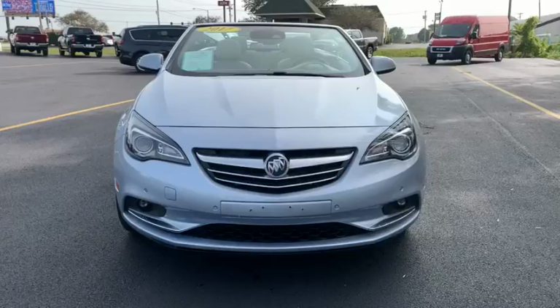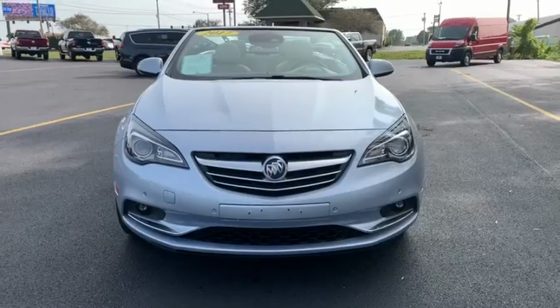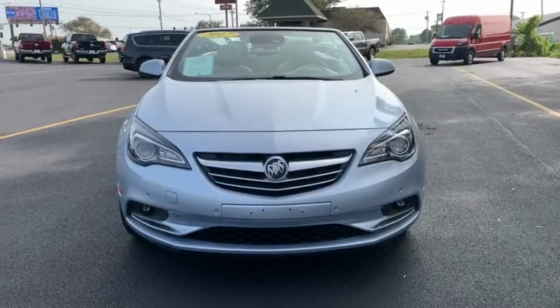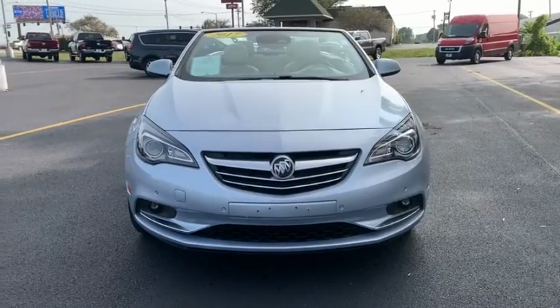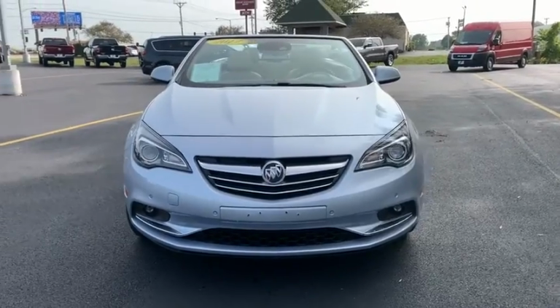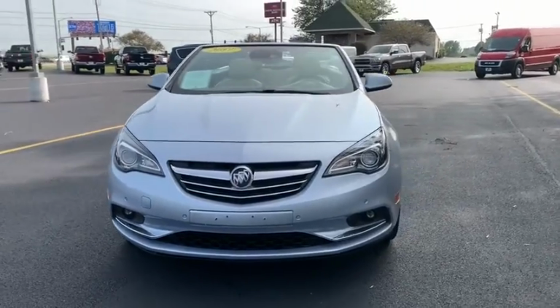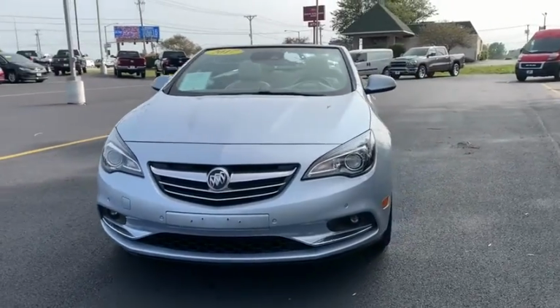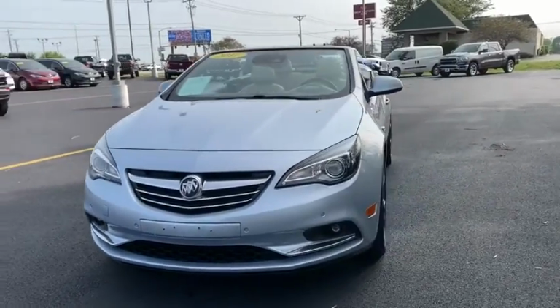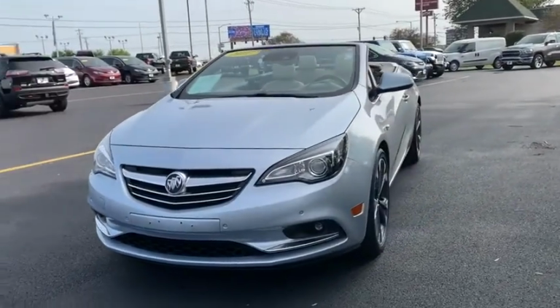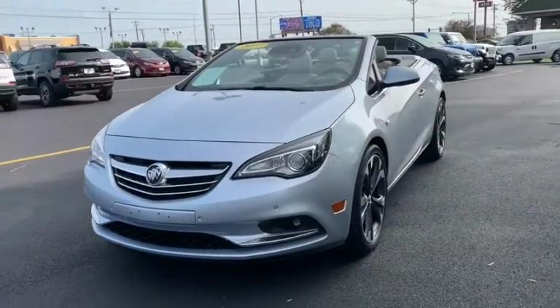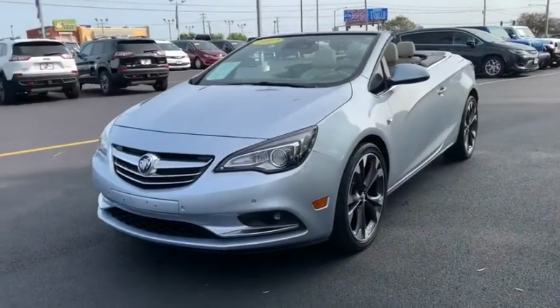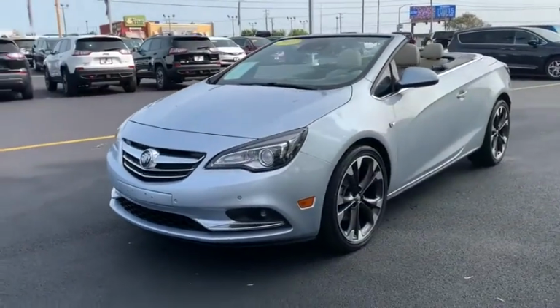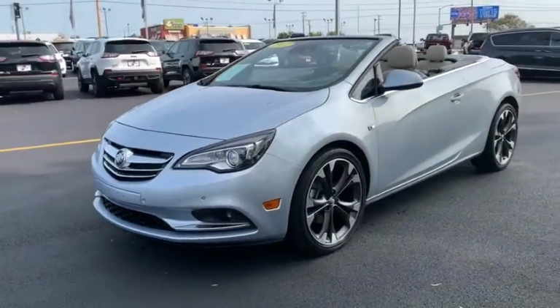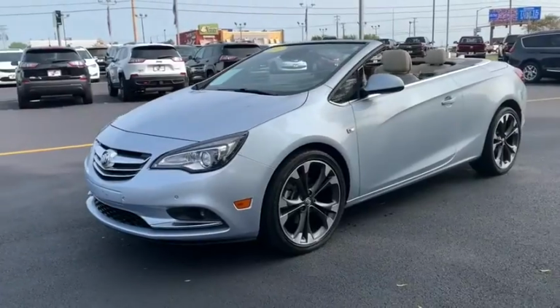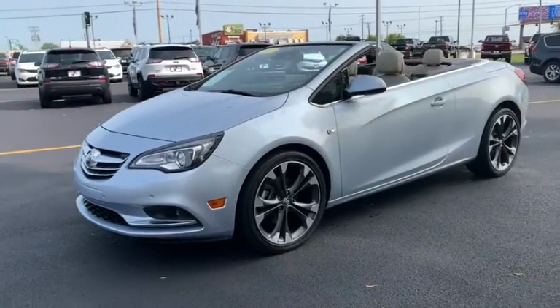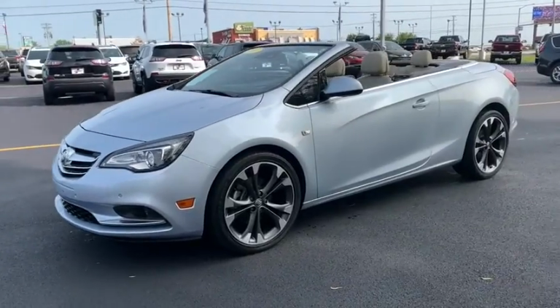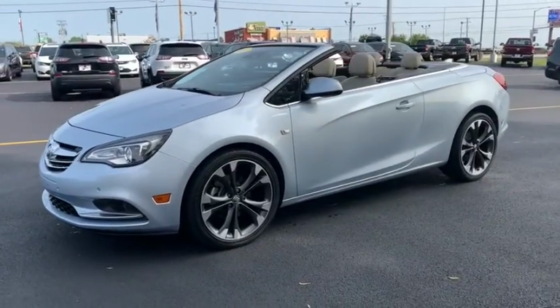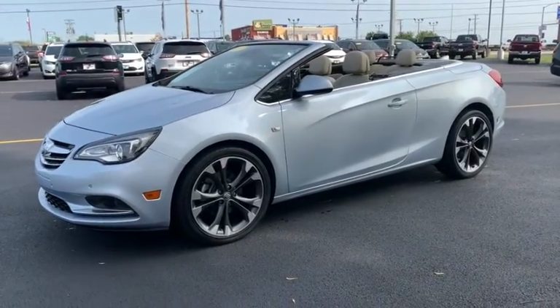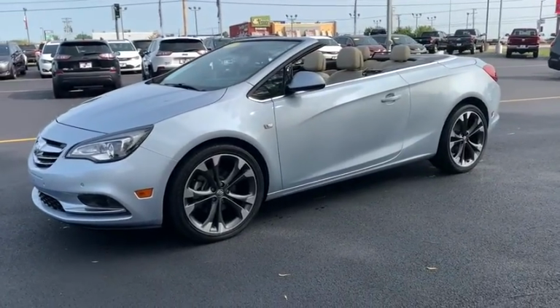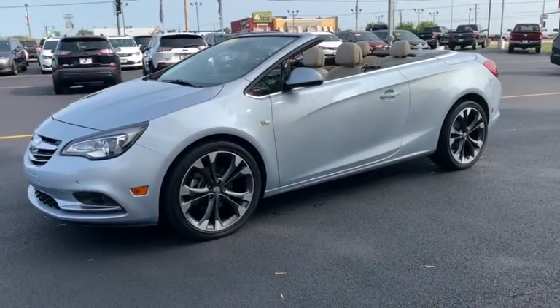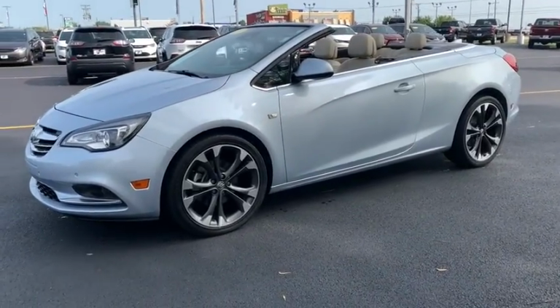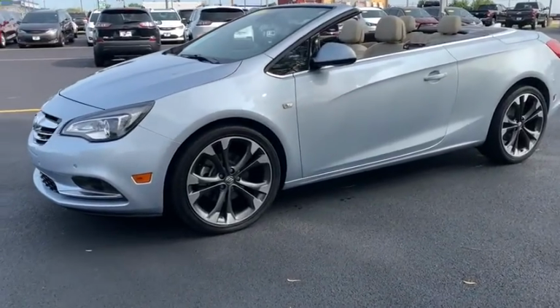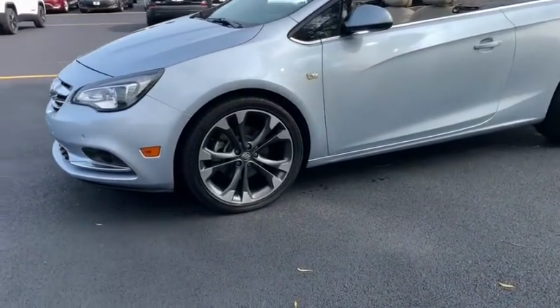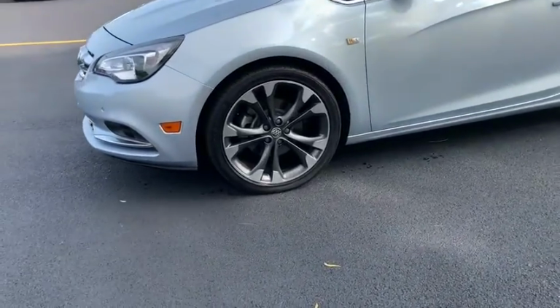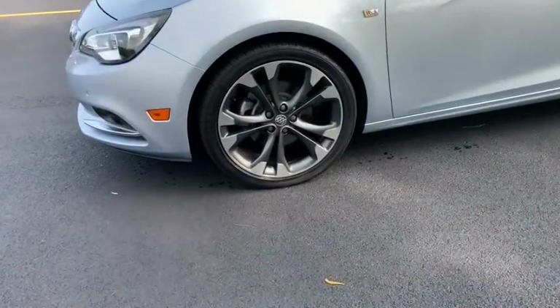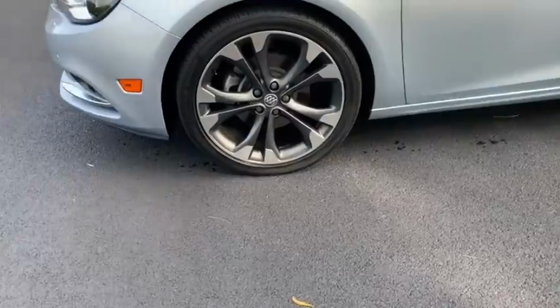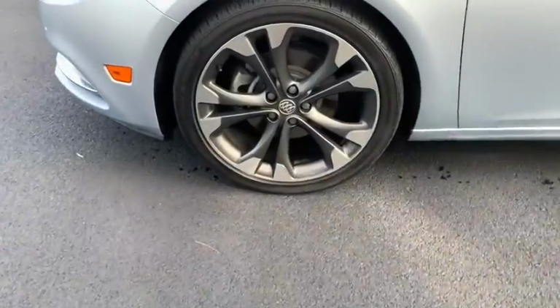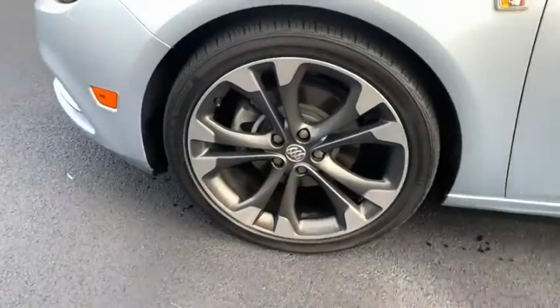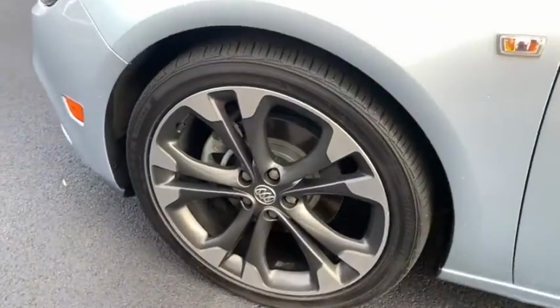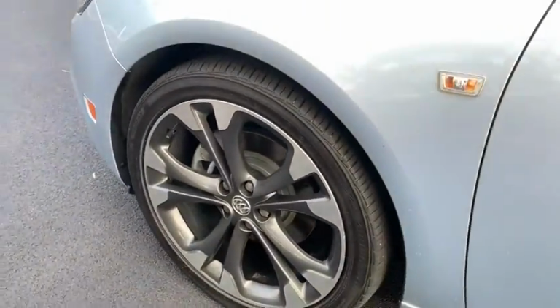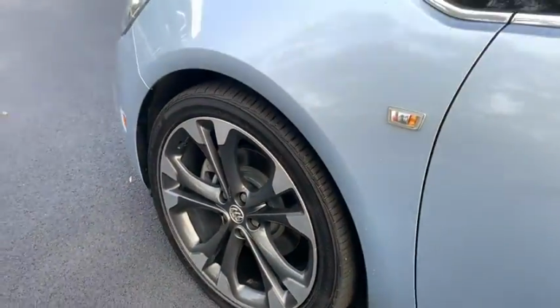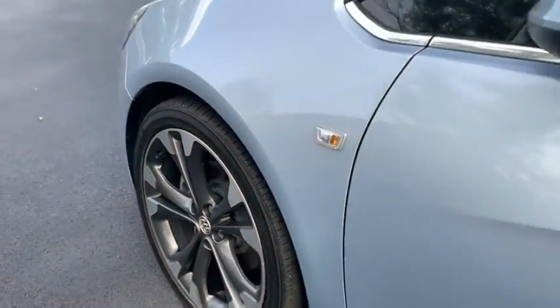Make a great choice today with the 2017 Buick Cascada. The Buick Cascada is extremely attractive from every angle. It is competitively priced. It drives quiet, comfortable, and comes with a lot of features.